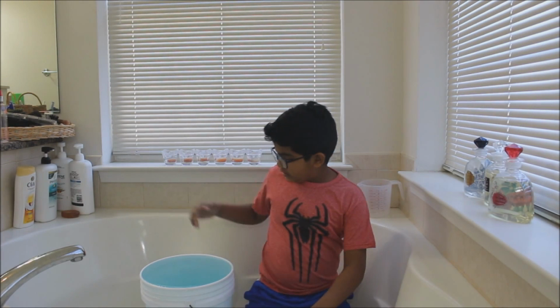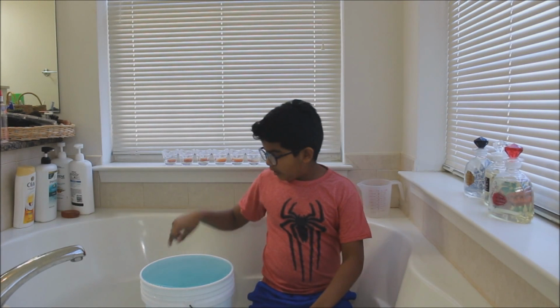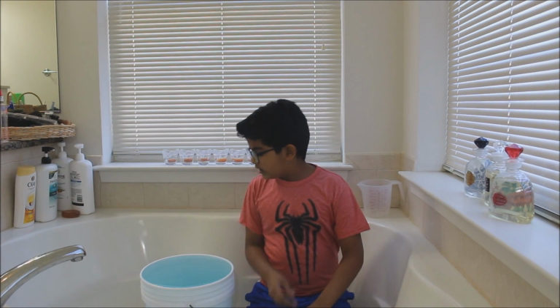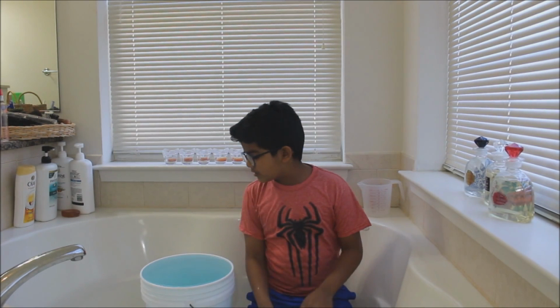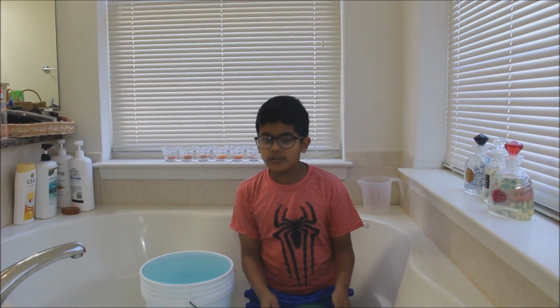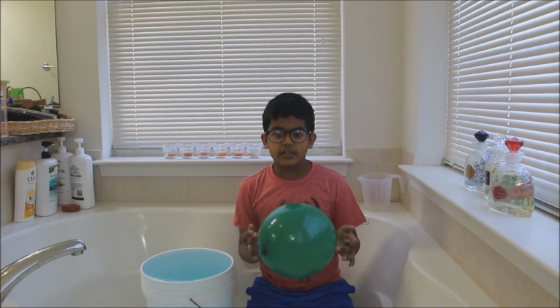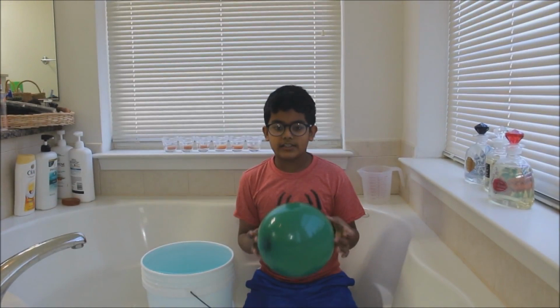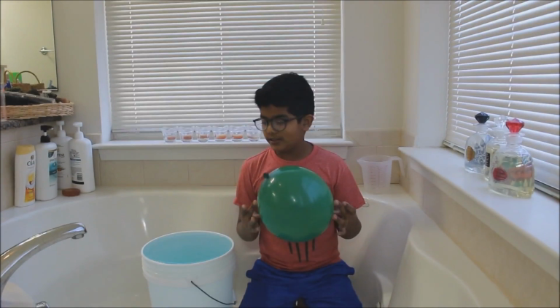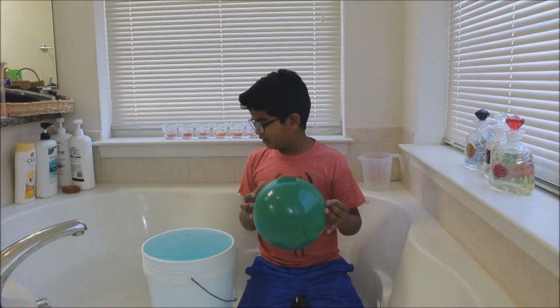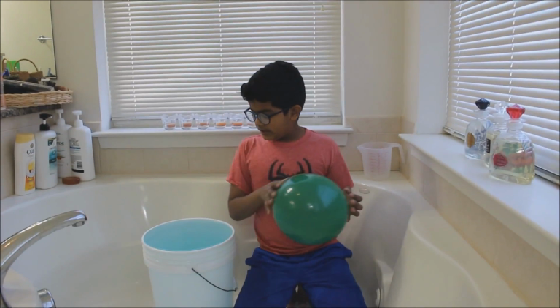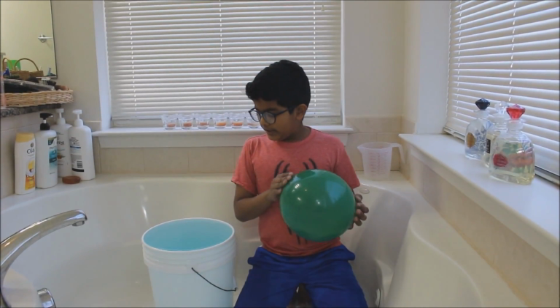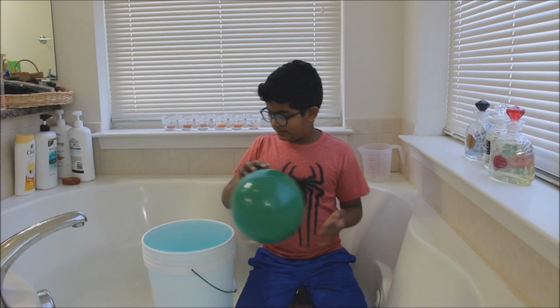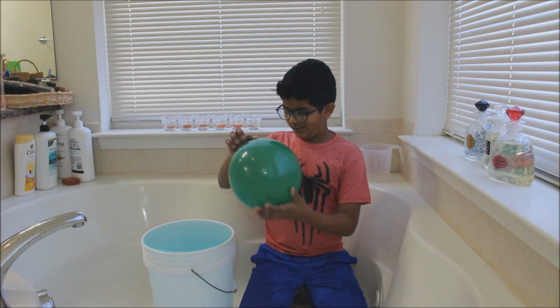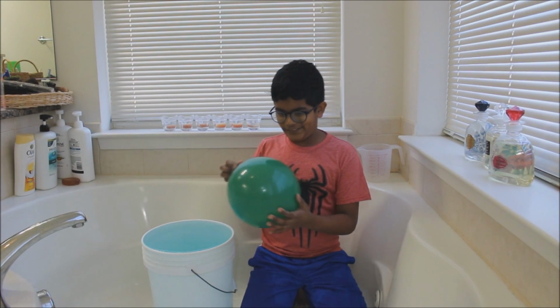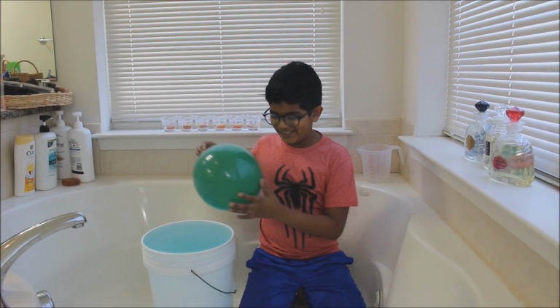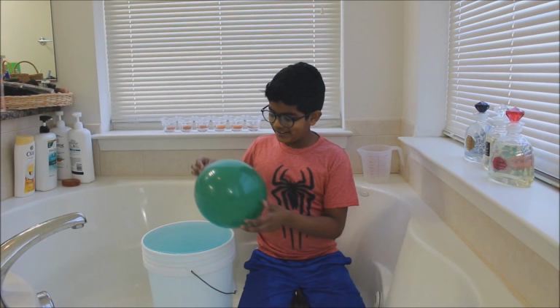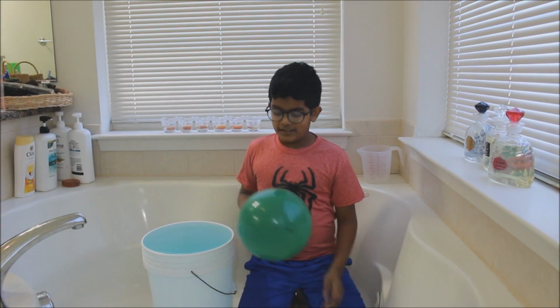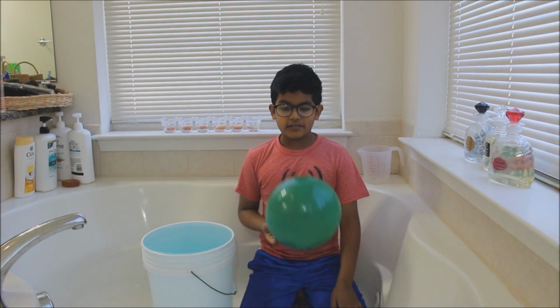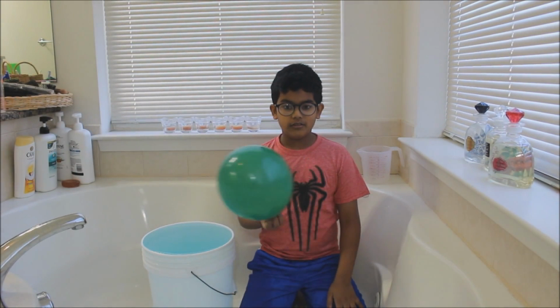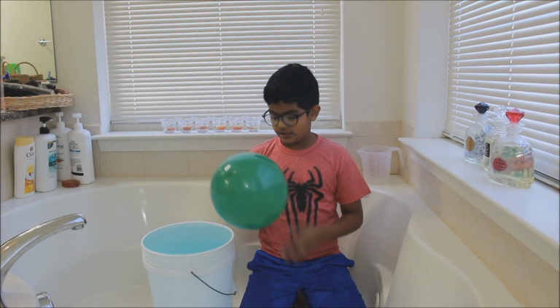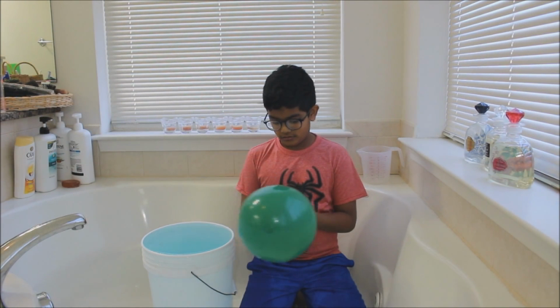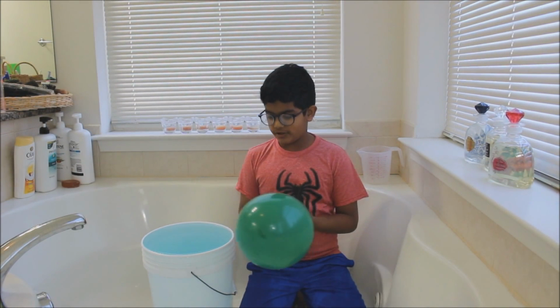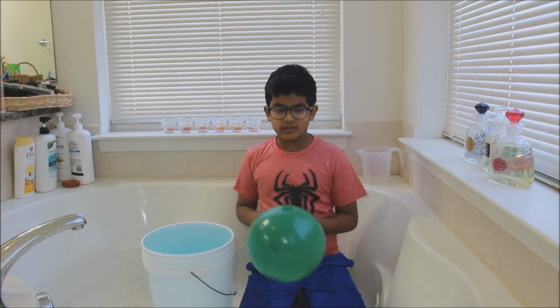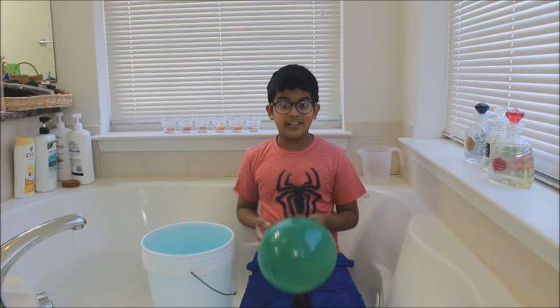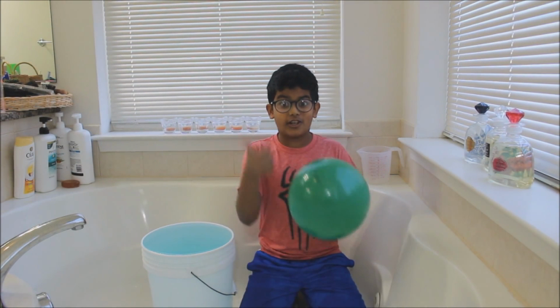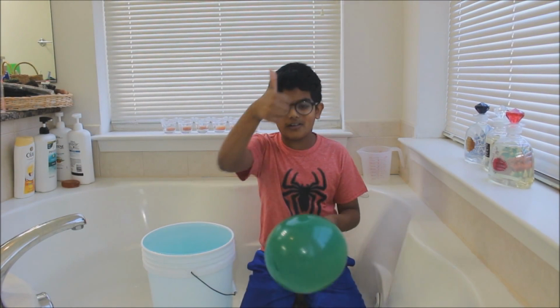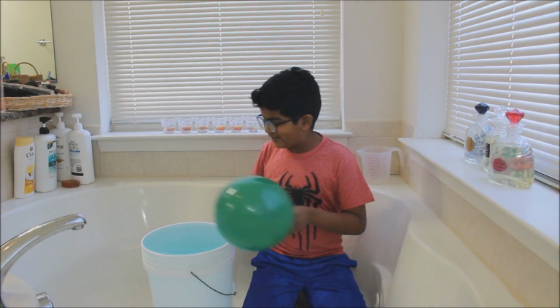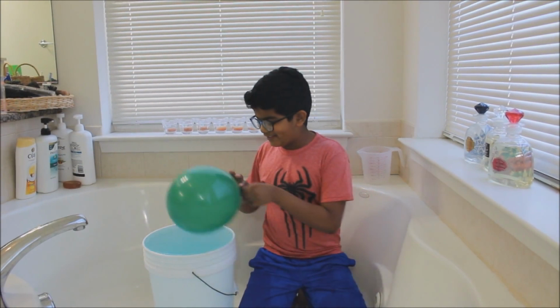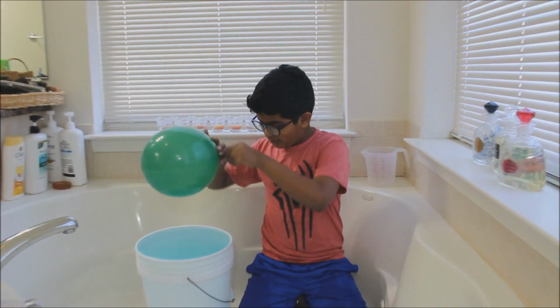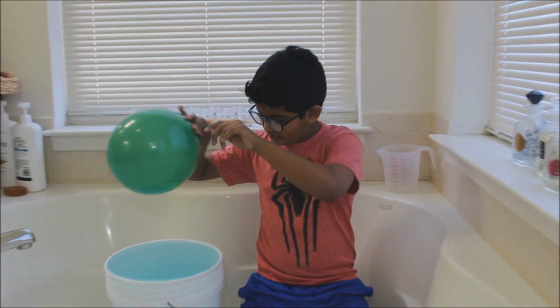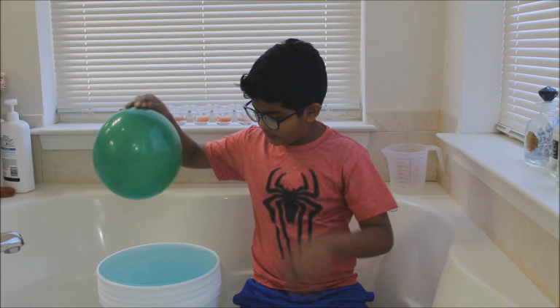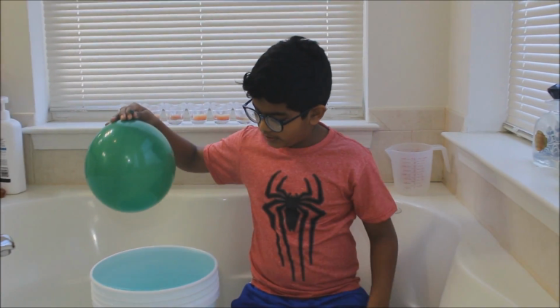The water is colored so that you guys can see — it's green. I chose green because it looks like a watermelon. Watermelon-colored water.